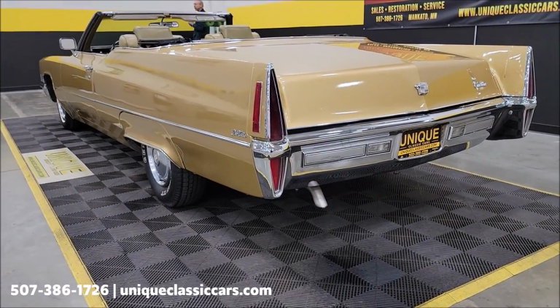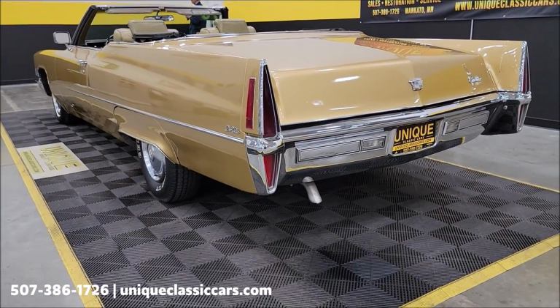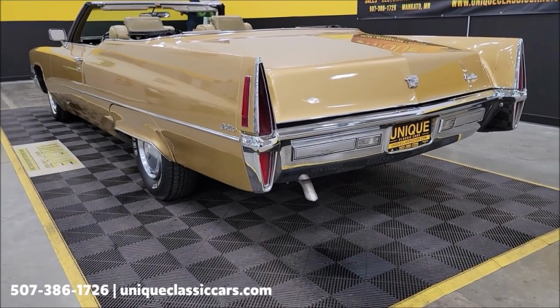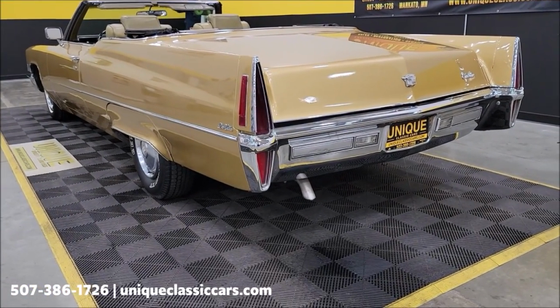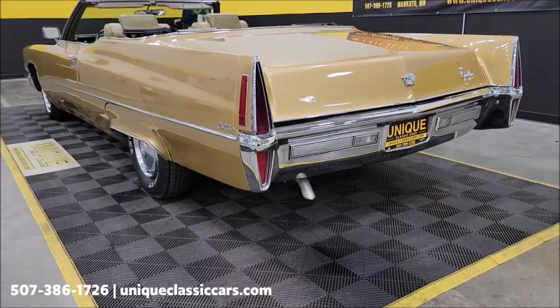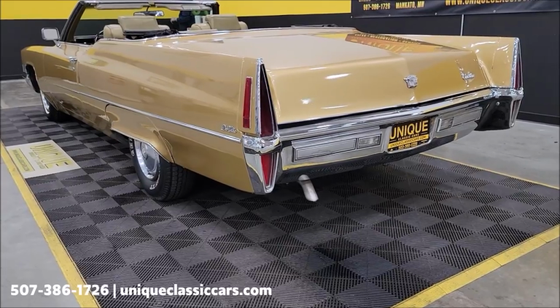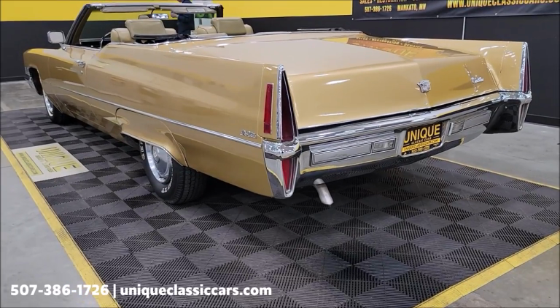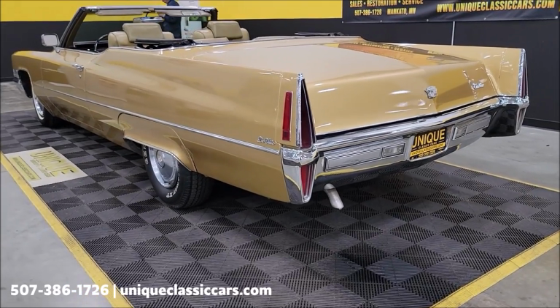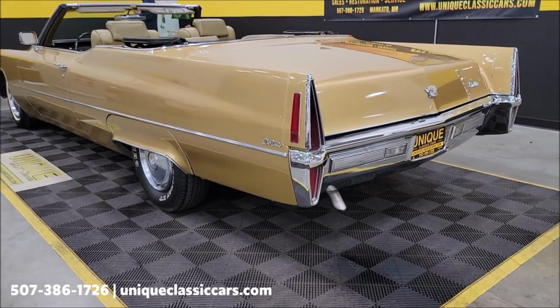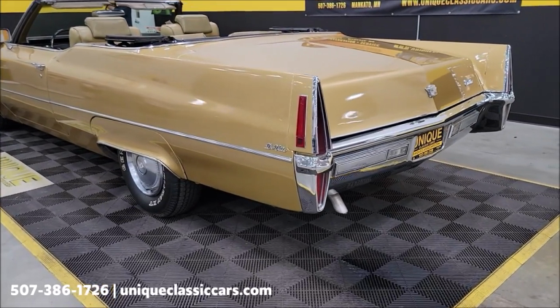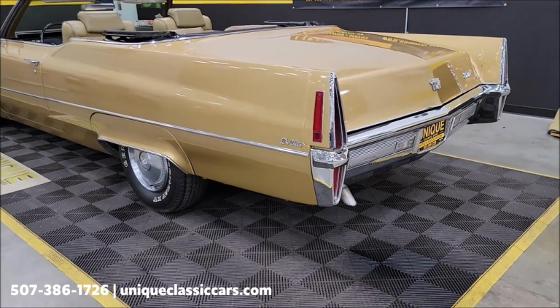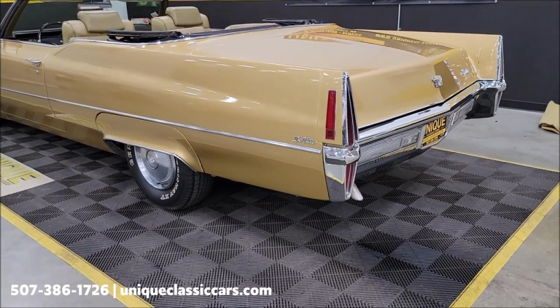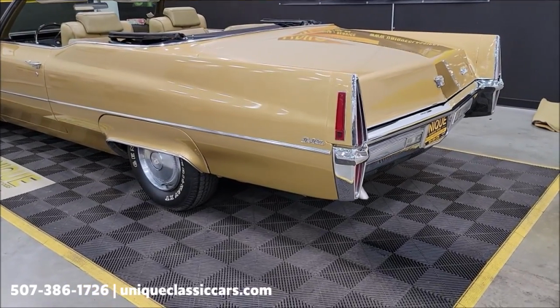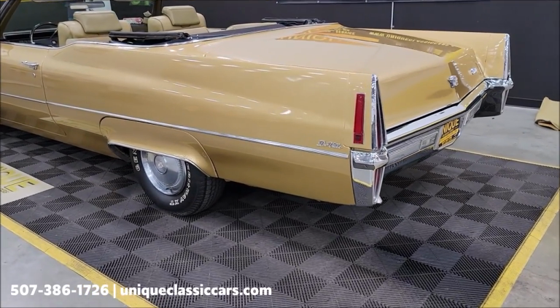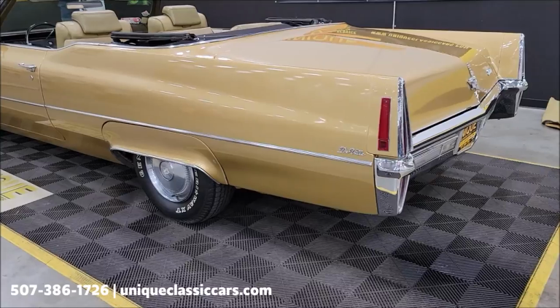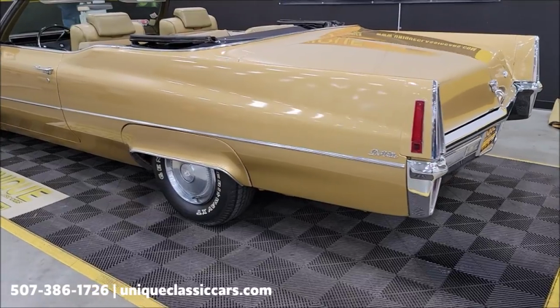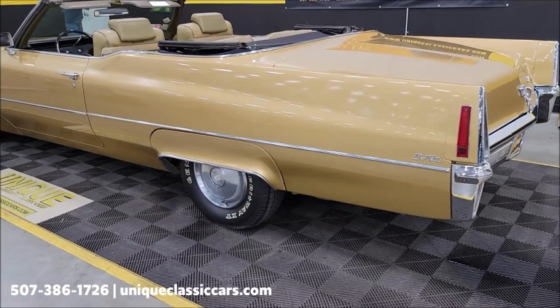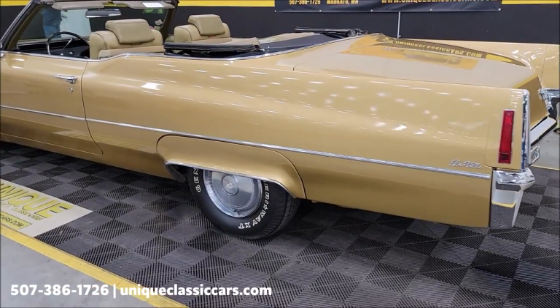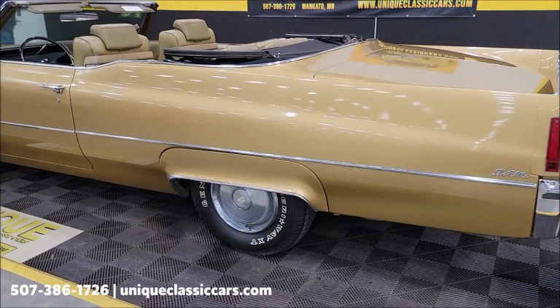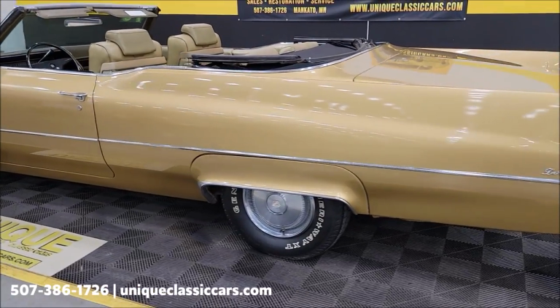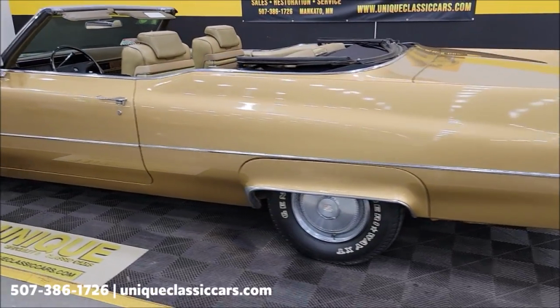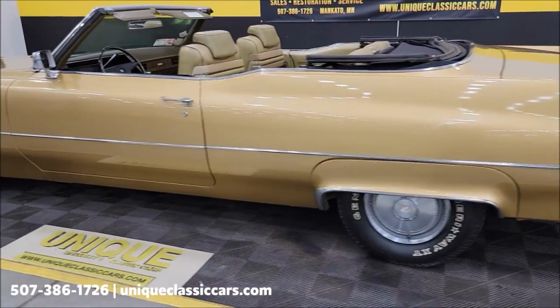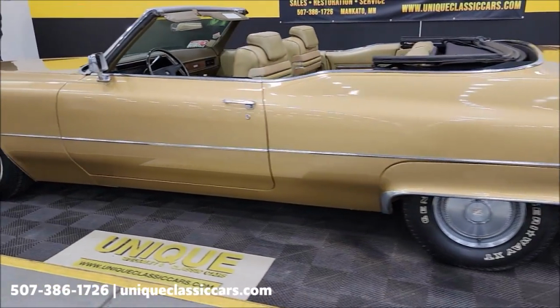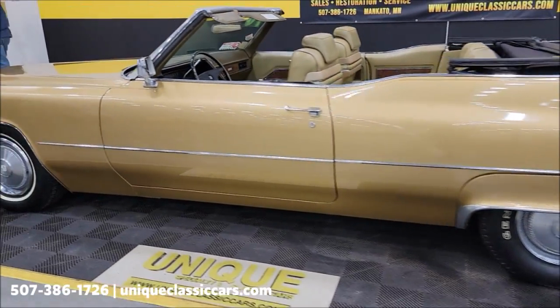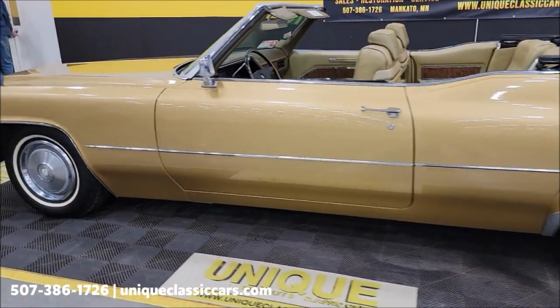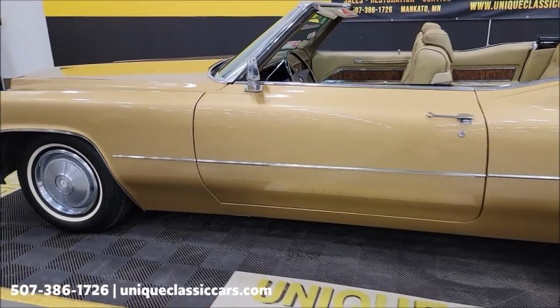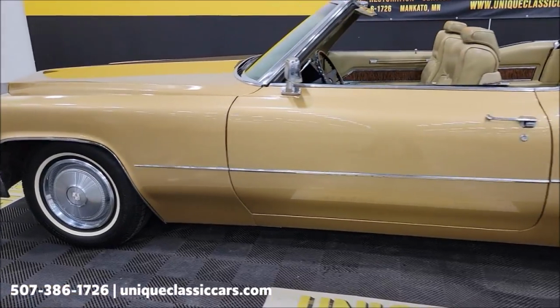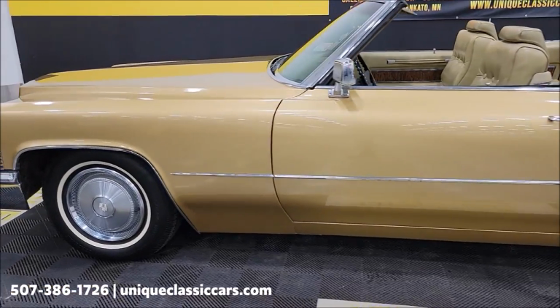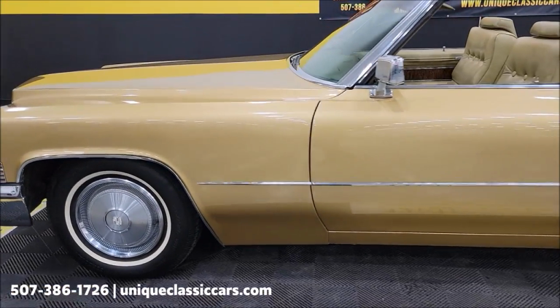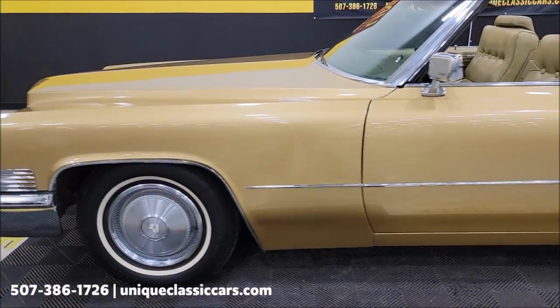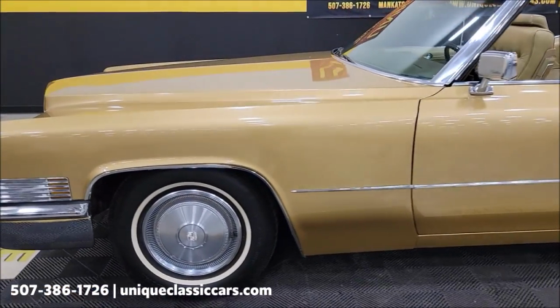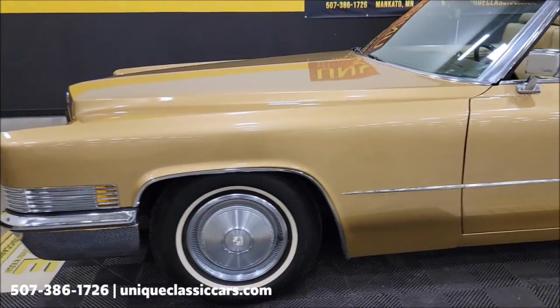That 472 underneath the hood is paired with a Turbo 400 automatic transmission. Sounds like you'd expect a 1970 Cadillac to sound like. I'm going to slip up to the front and pause this a second — let's pop the hood and let you check out the engine bay.